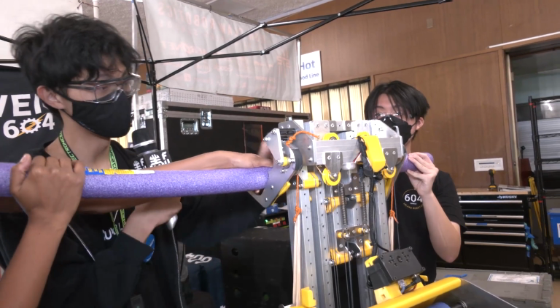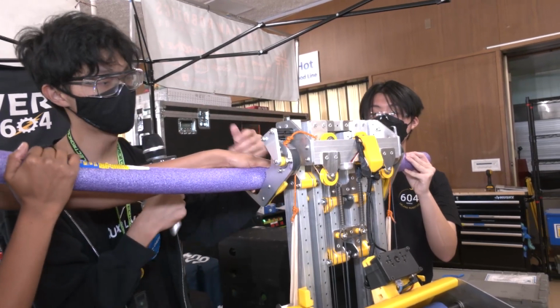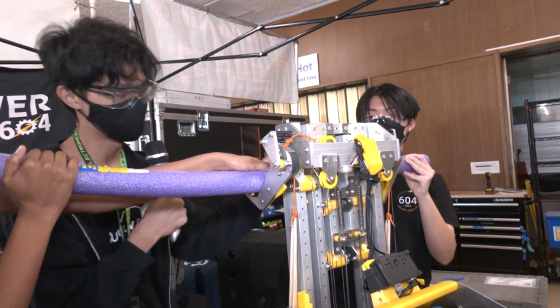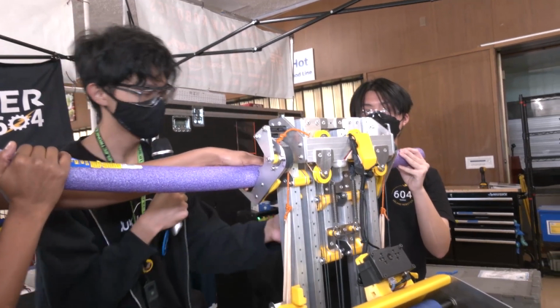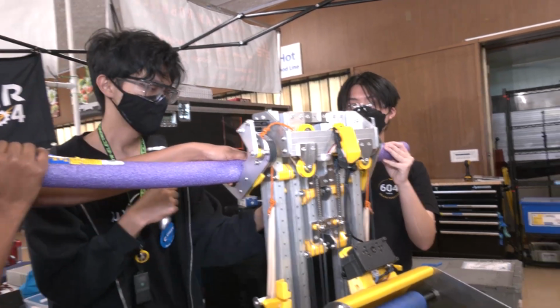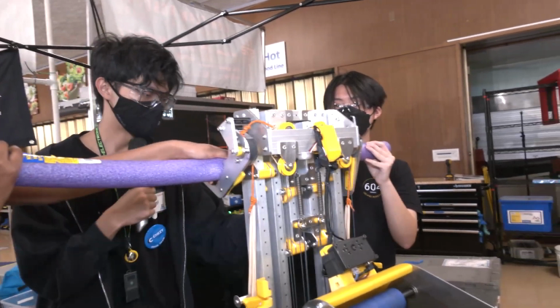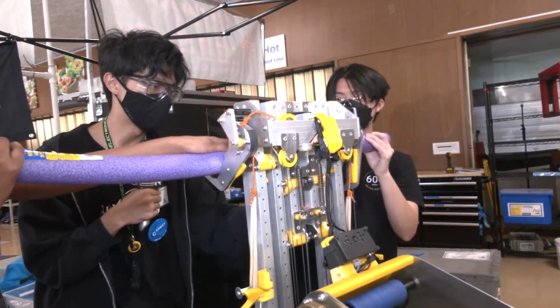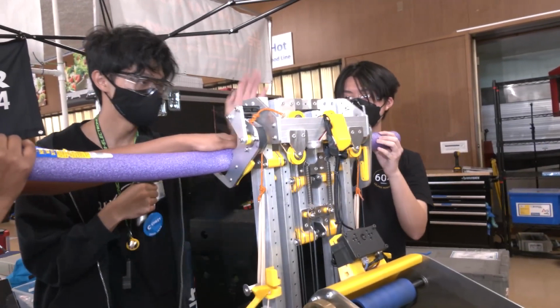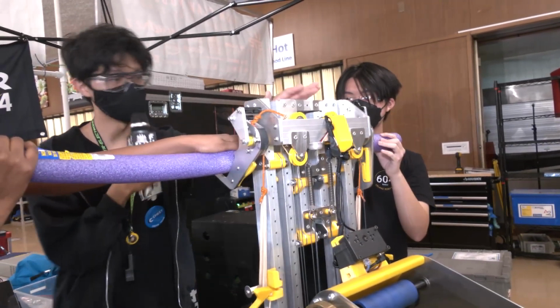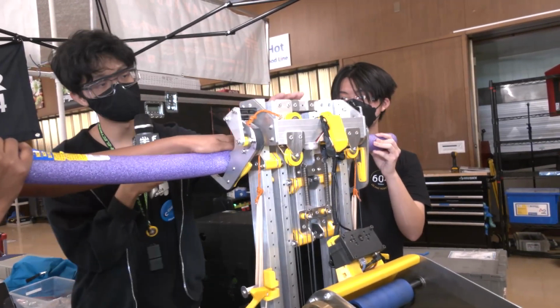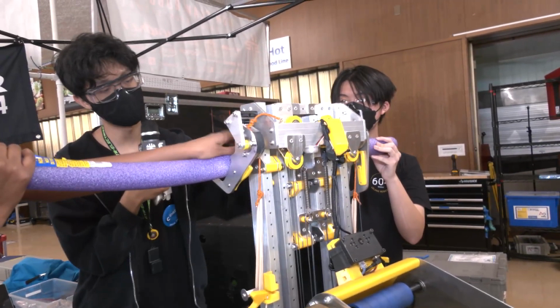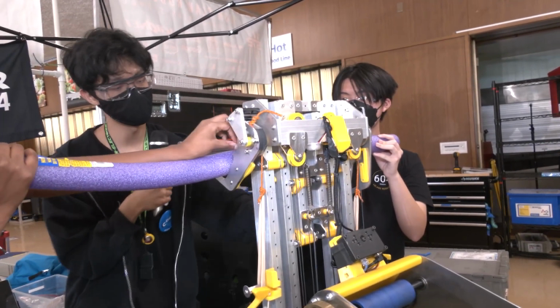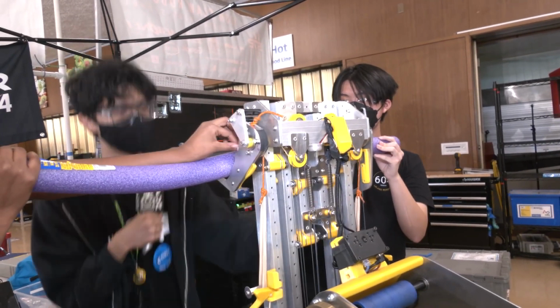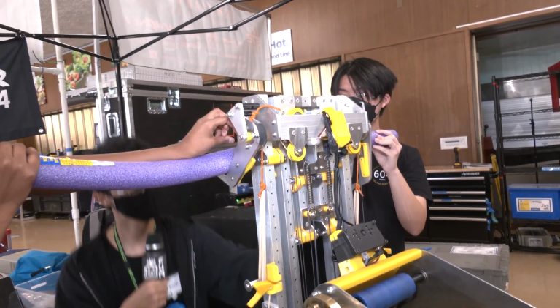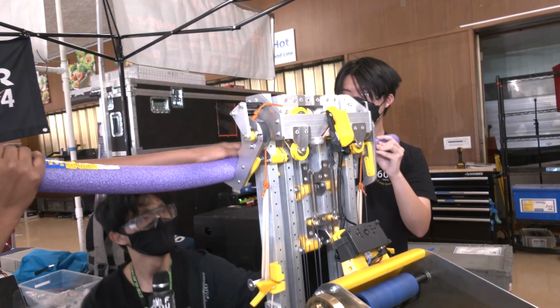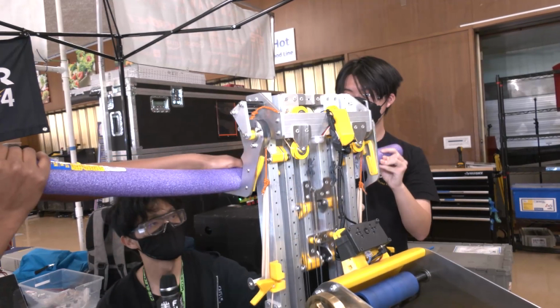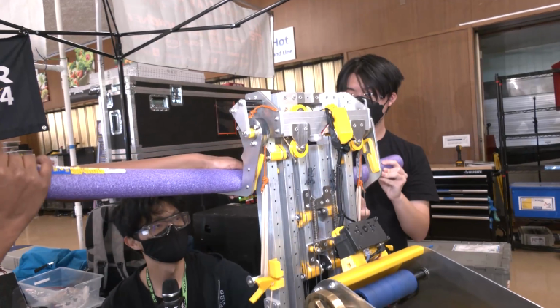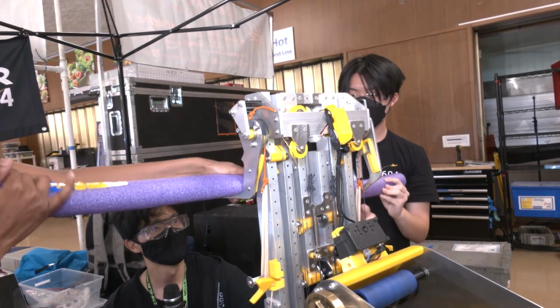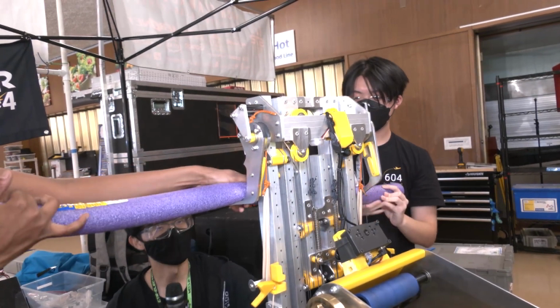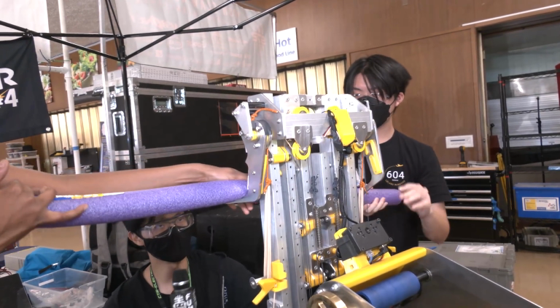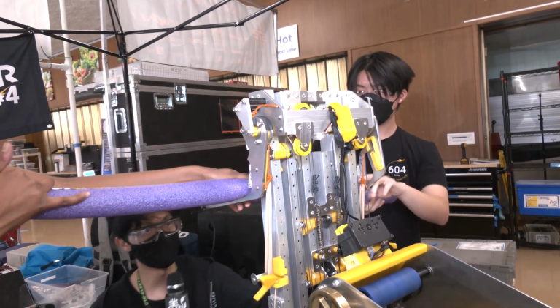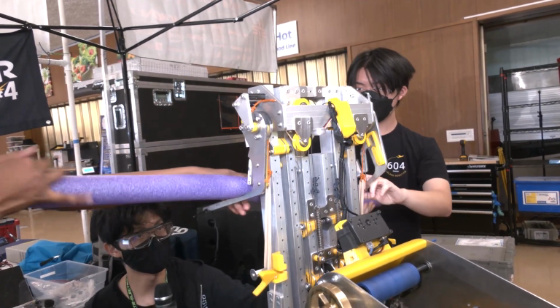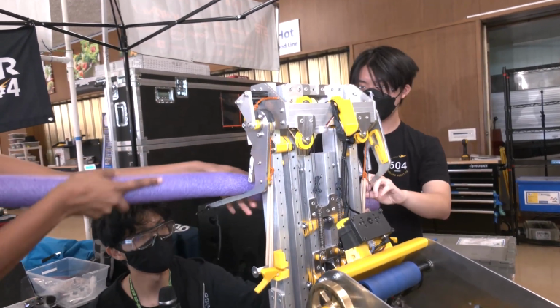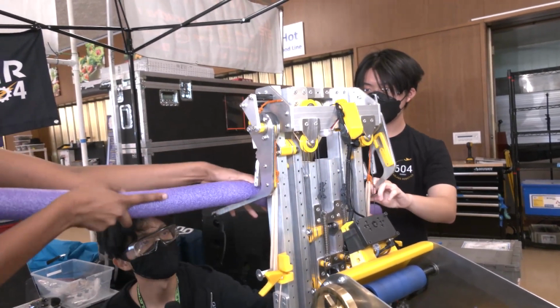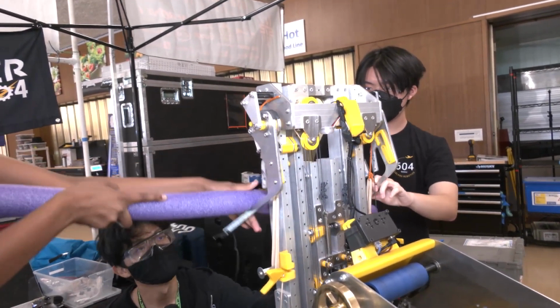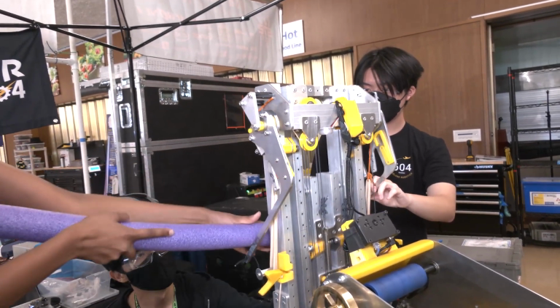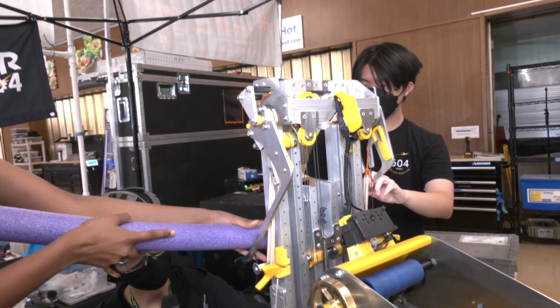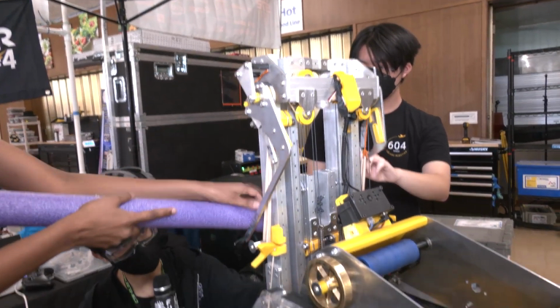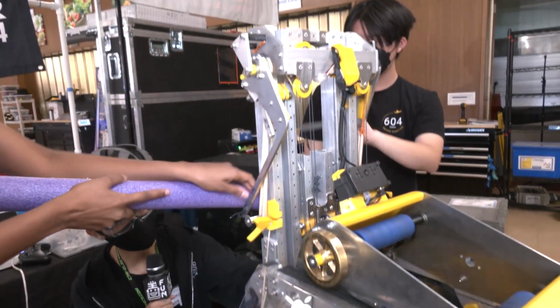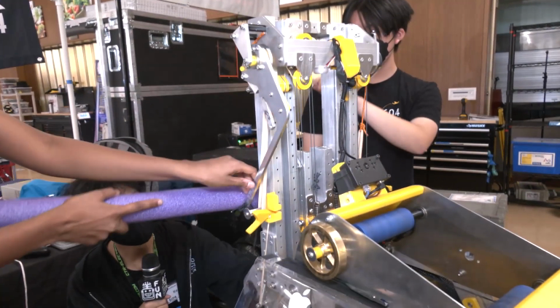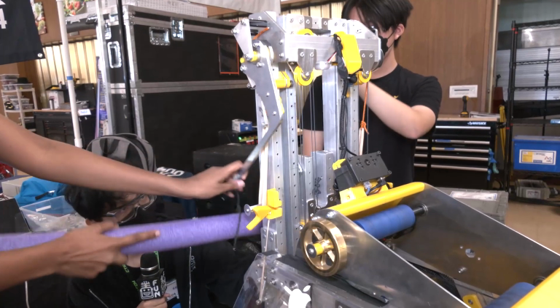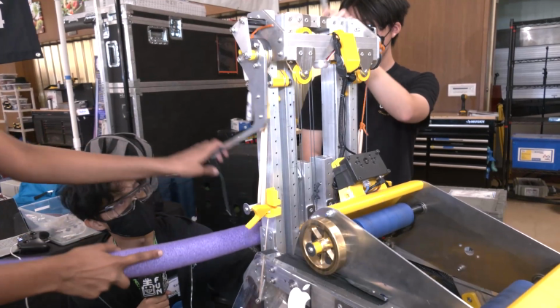Using a spring that we 3D printed and designed — as this first carriage goes down and brings the rung down, it flexes the antenna, allowing it to go through.